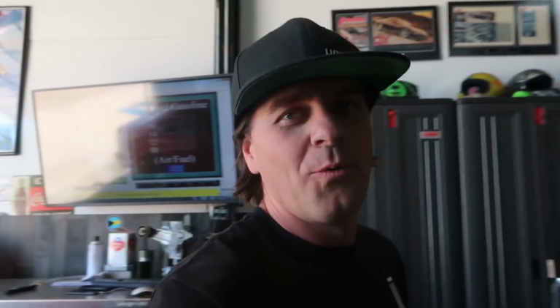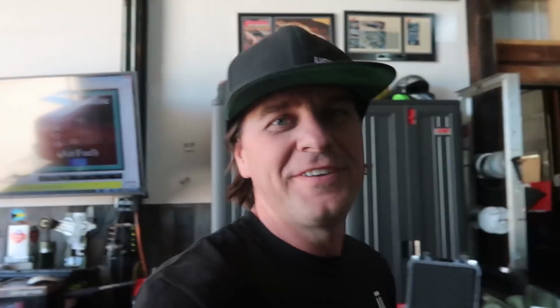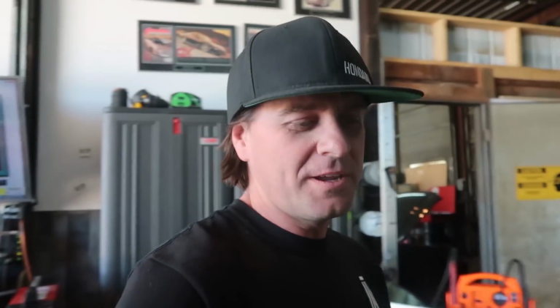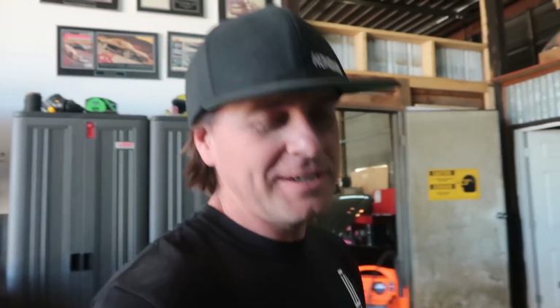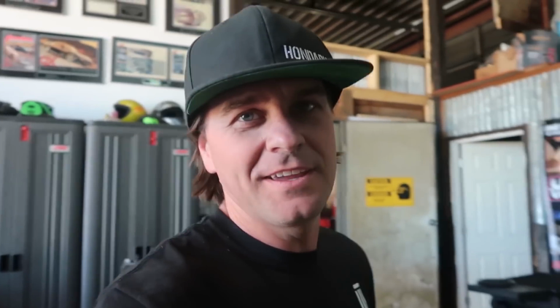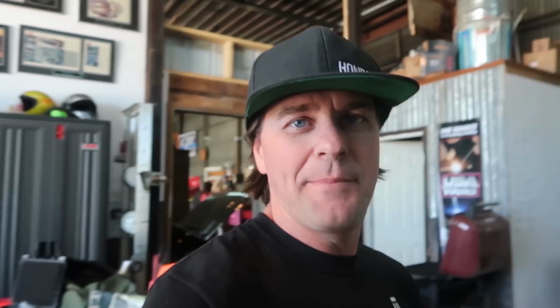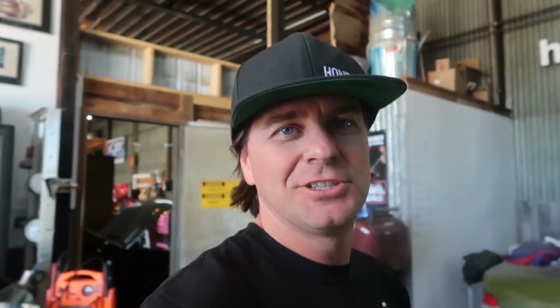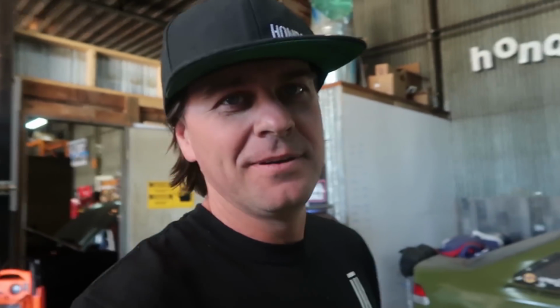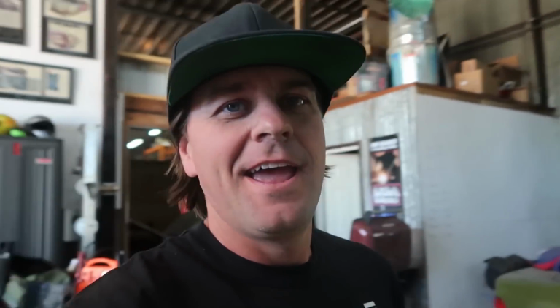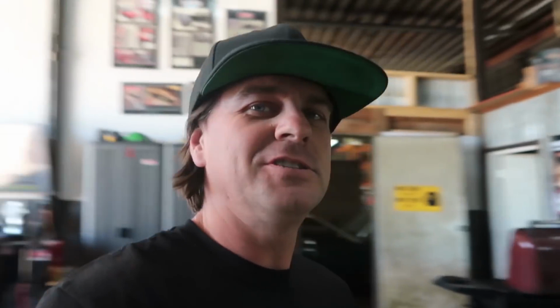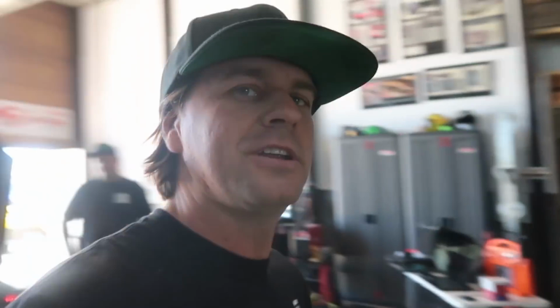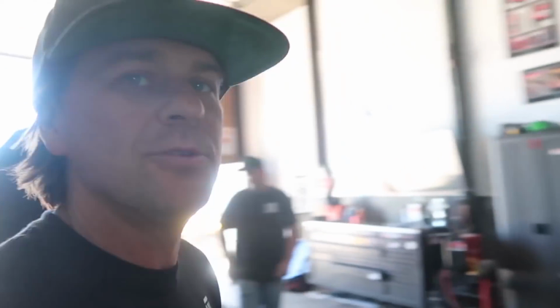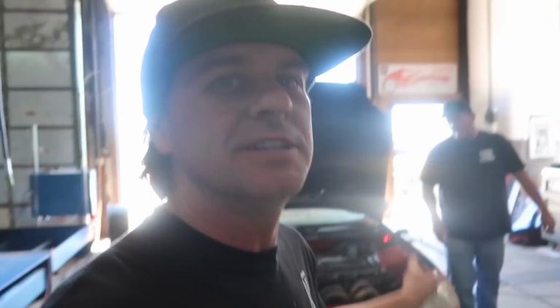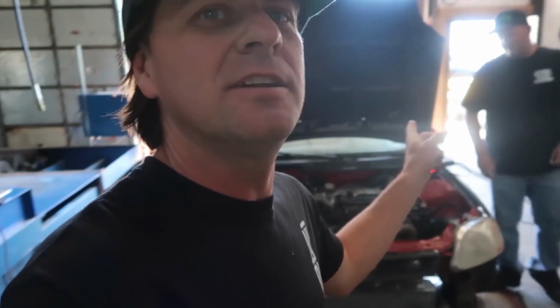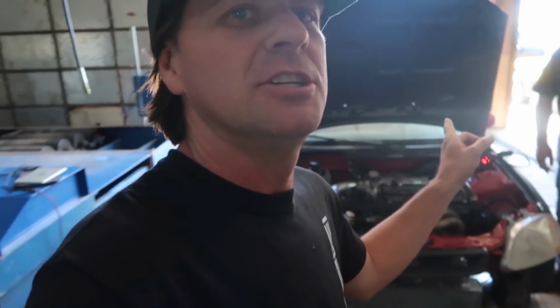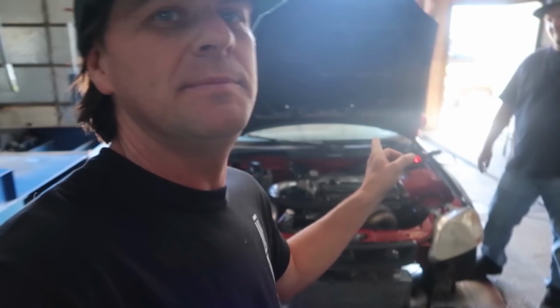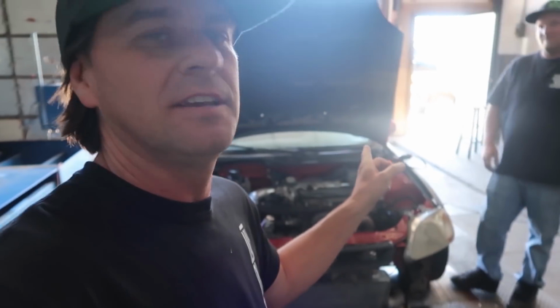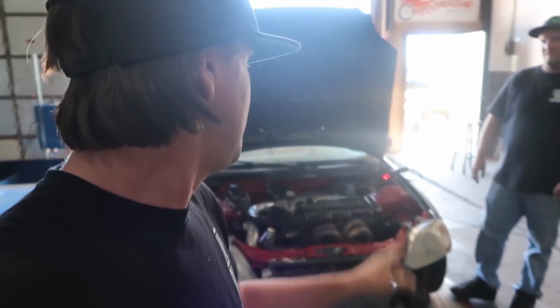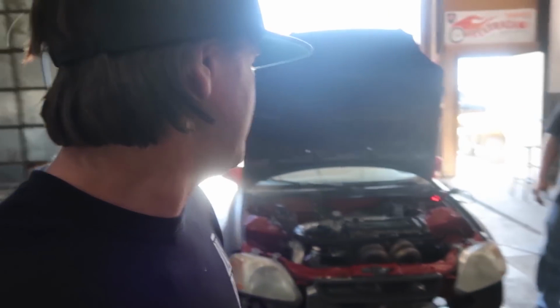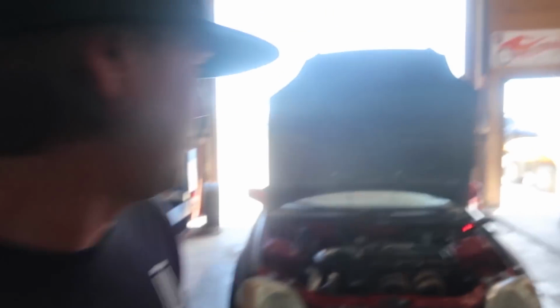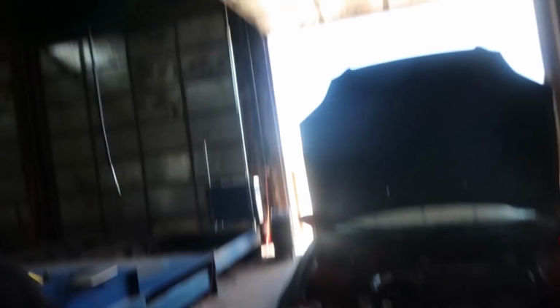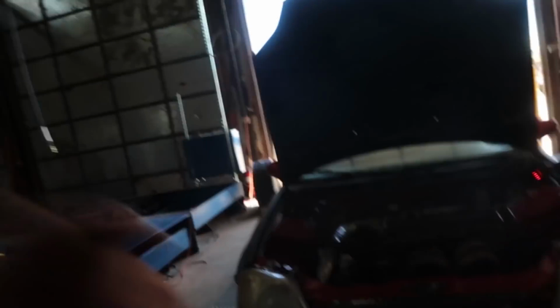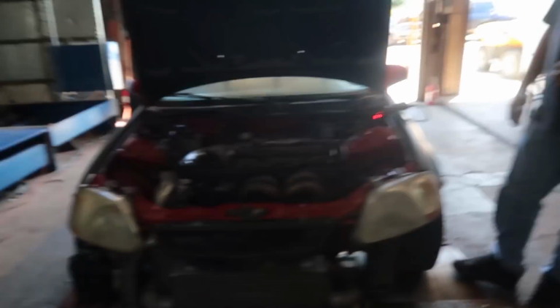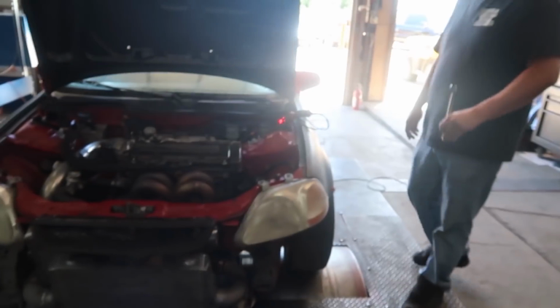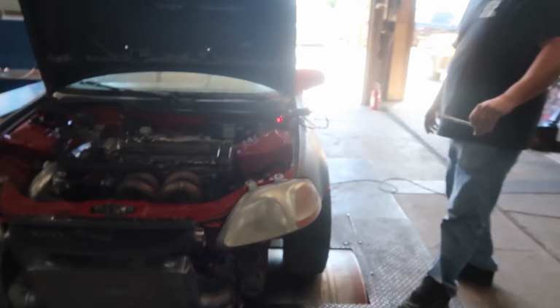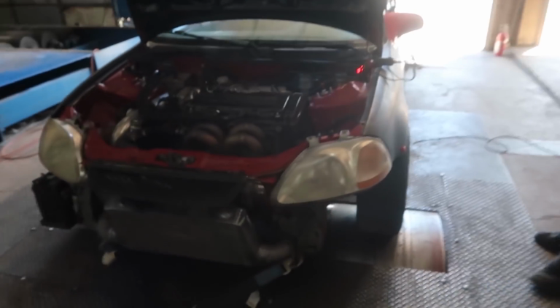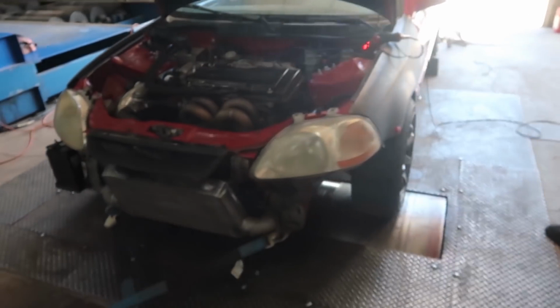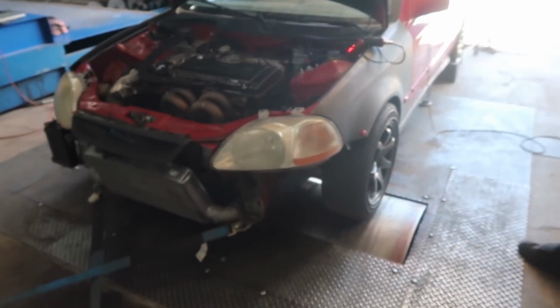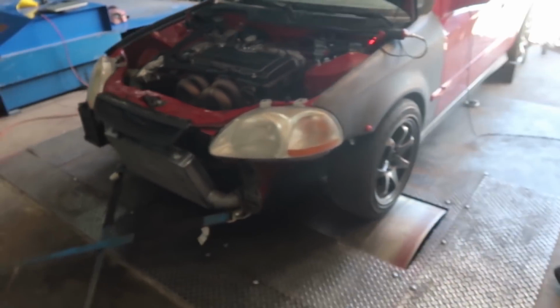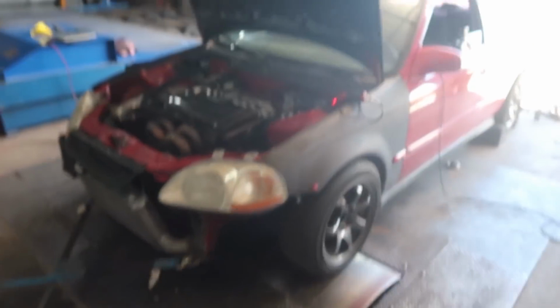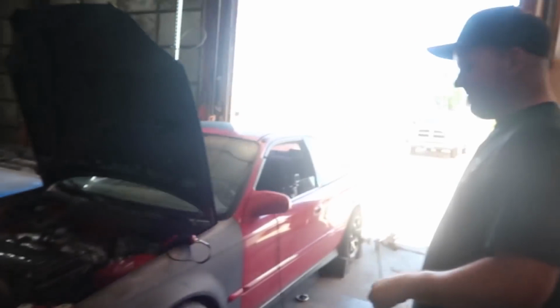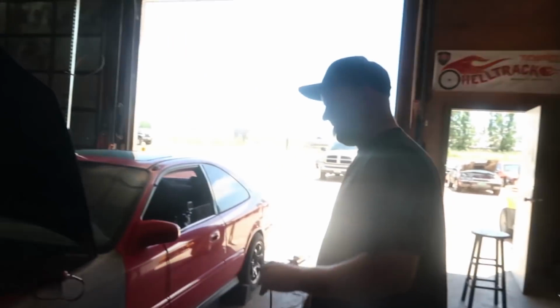We finished Rocky Mountain Race Week and got back to the shop. First thing we're gonna do is dyno Jamie's little hot rod Civic — we call it 'brother-in-law.' It's actually his brother-in-law's car, which Jamie has pretty much commandeered and made his own hot rod.